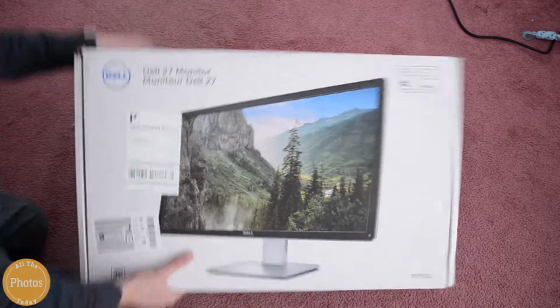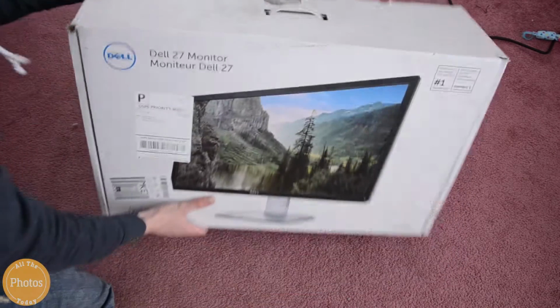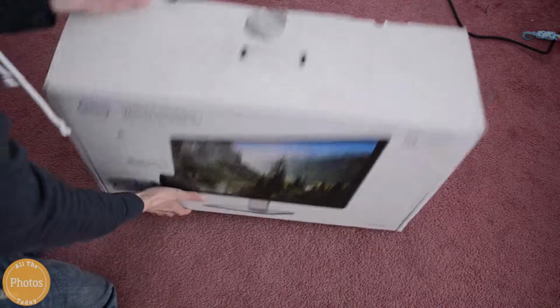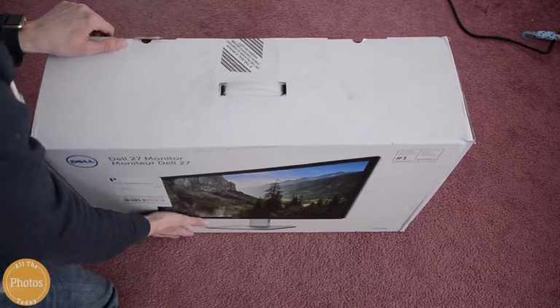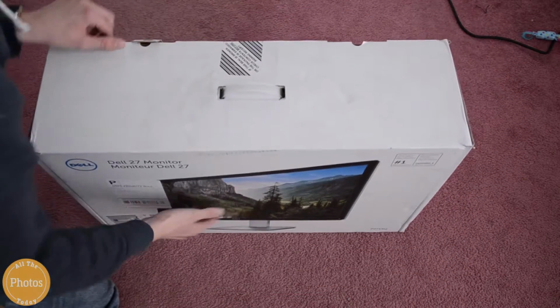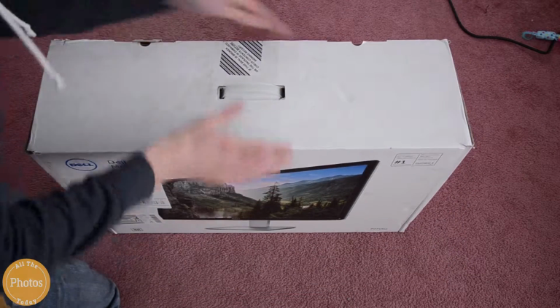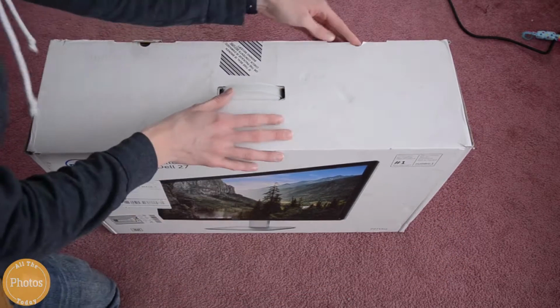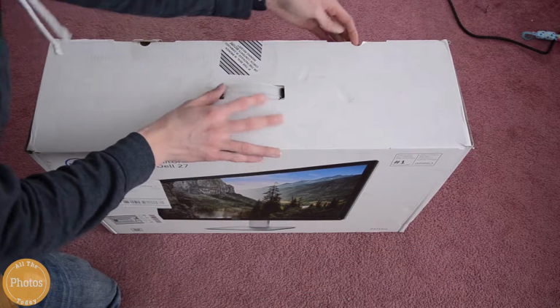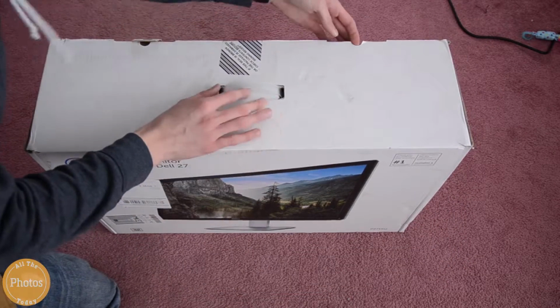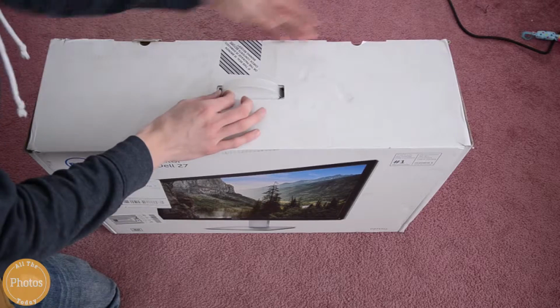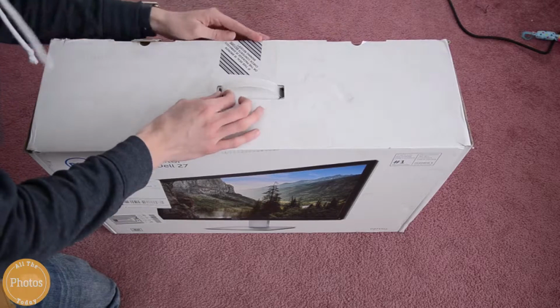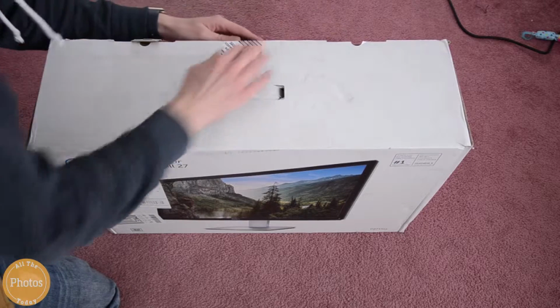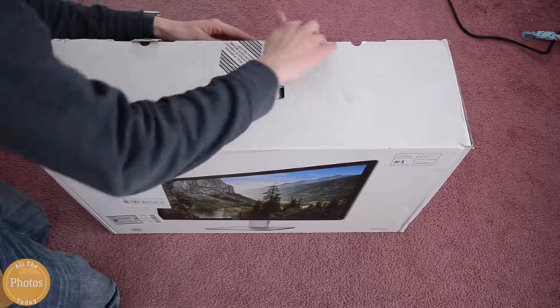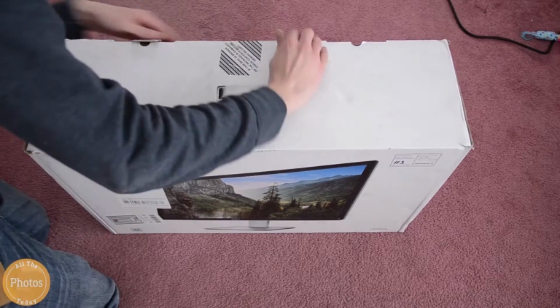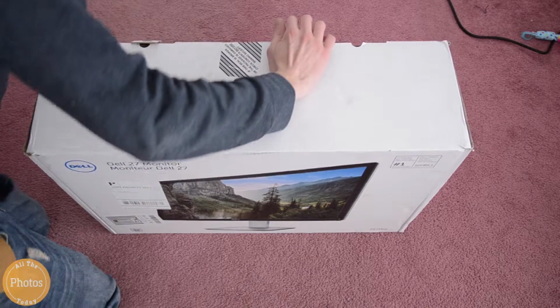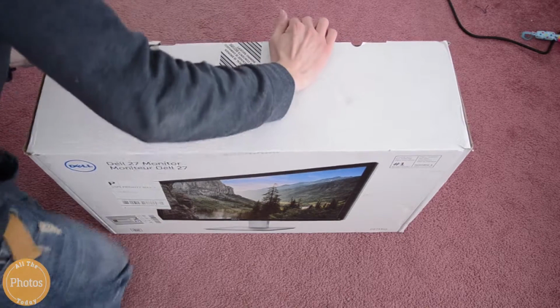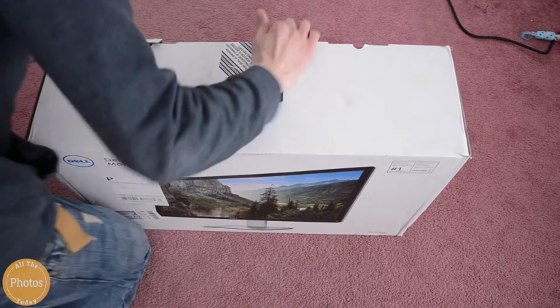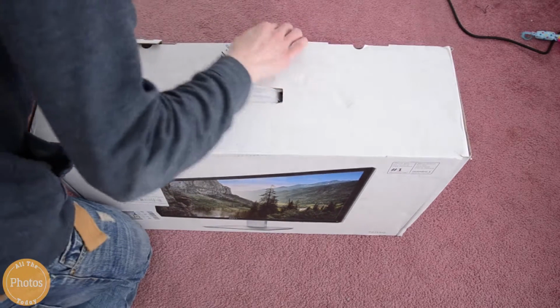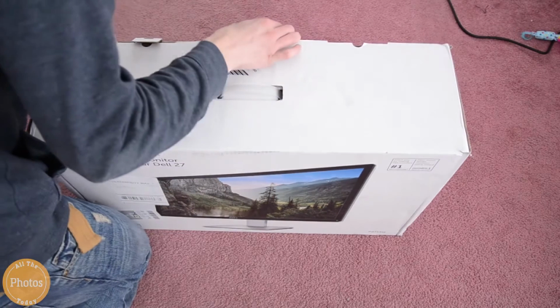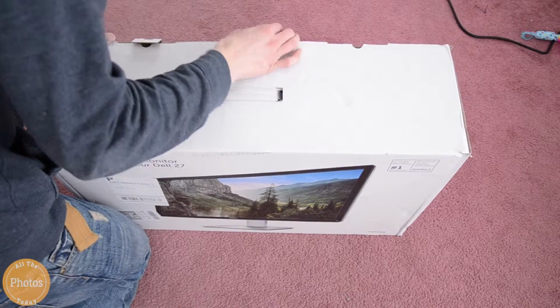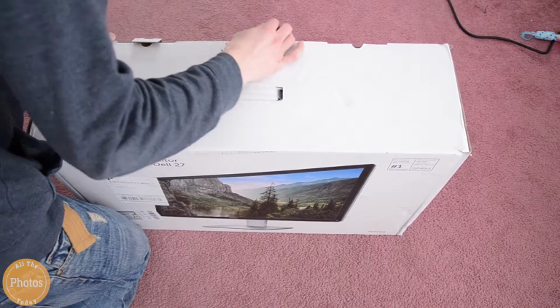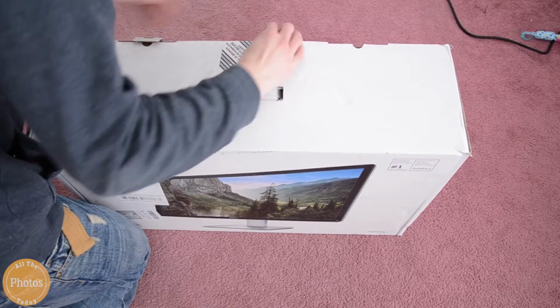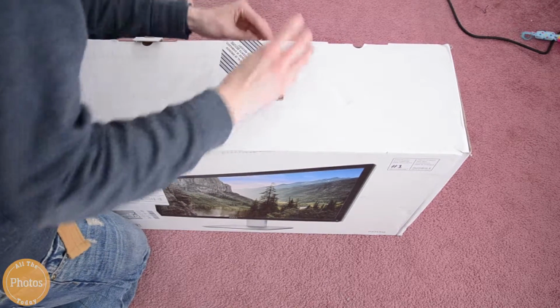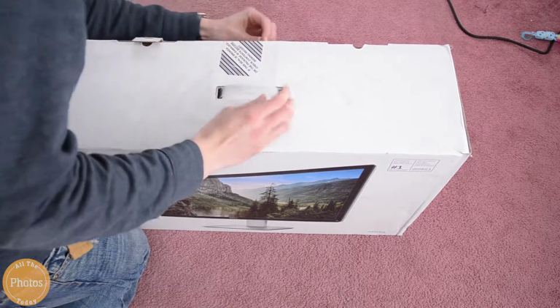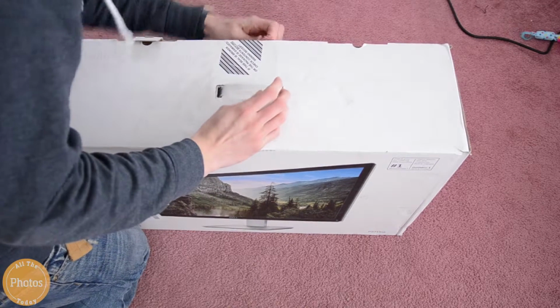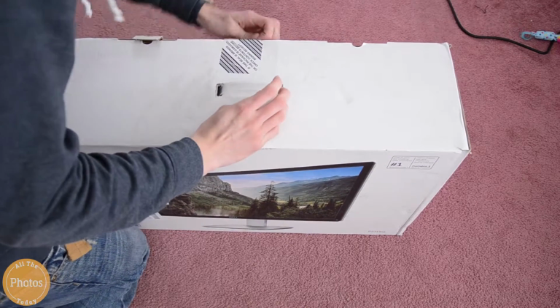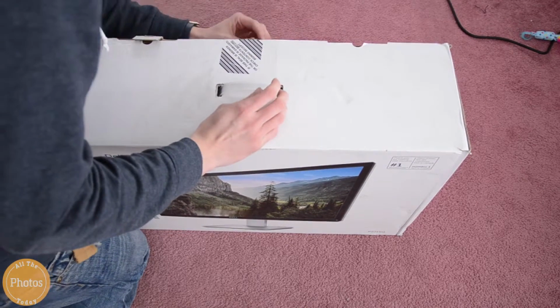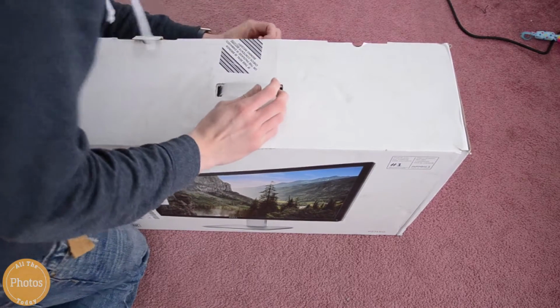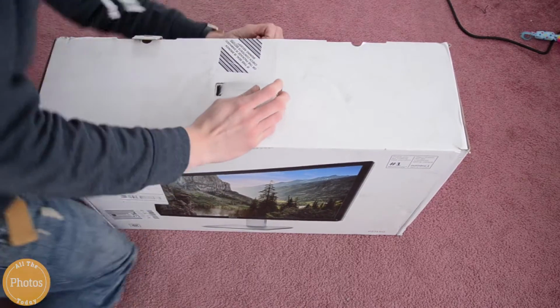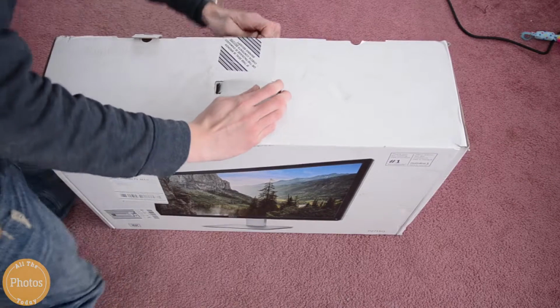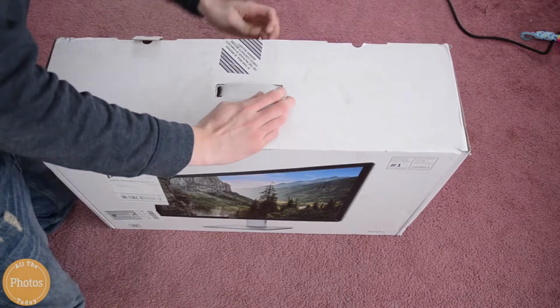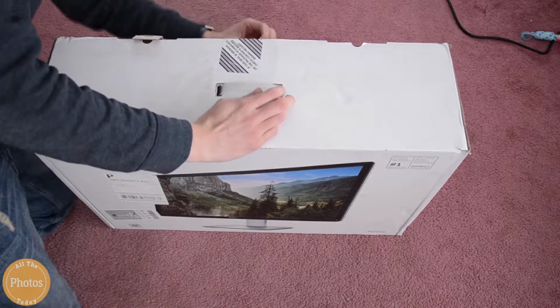So right now I'm just trying to get it into the box, and this is a giant box. I really didn't use a 27-inch monitor before I bought this one.